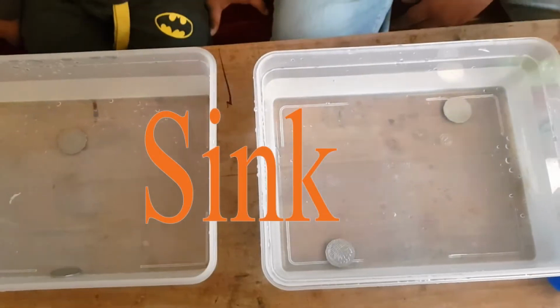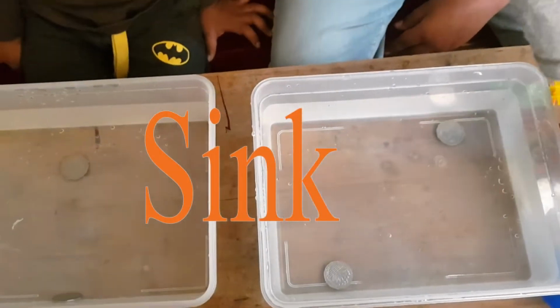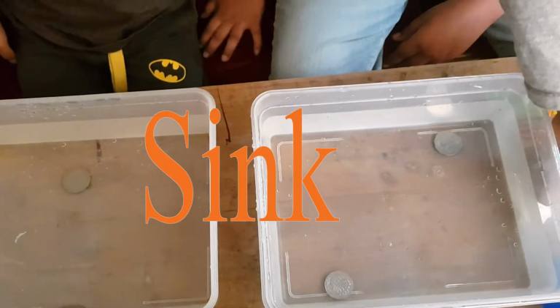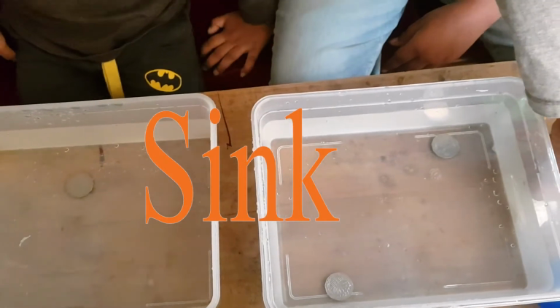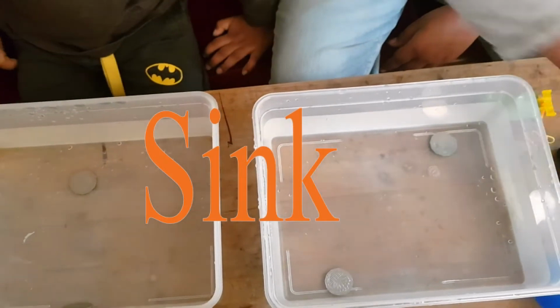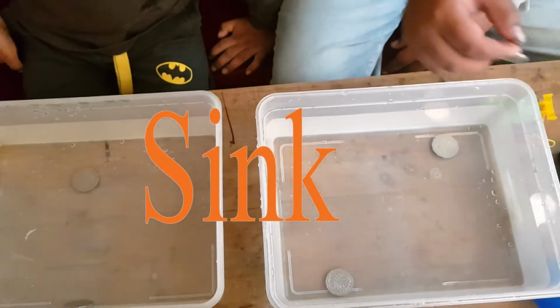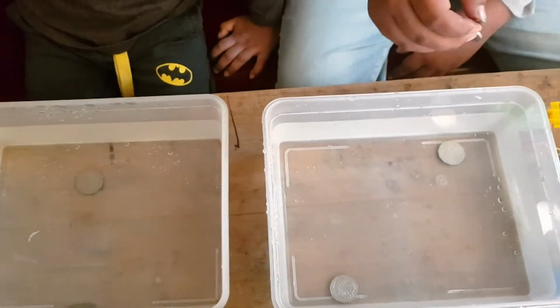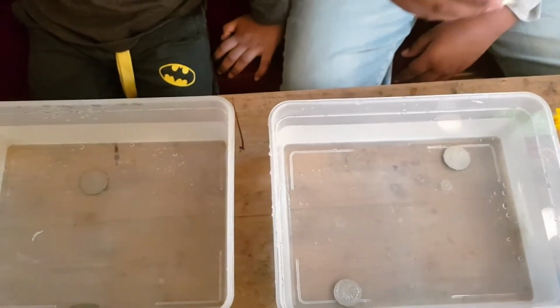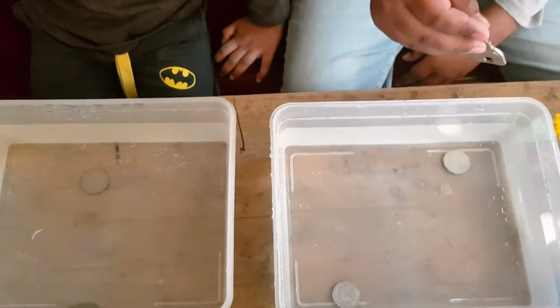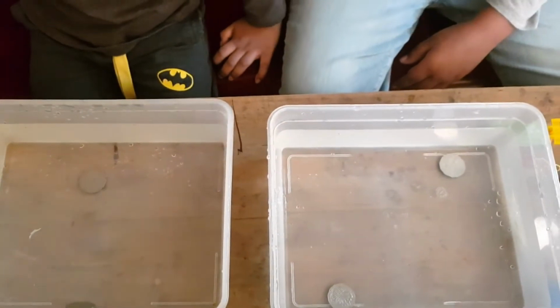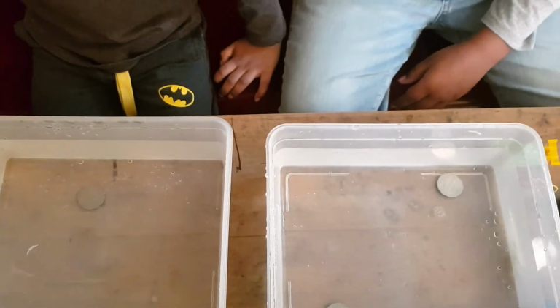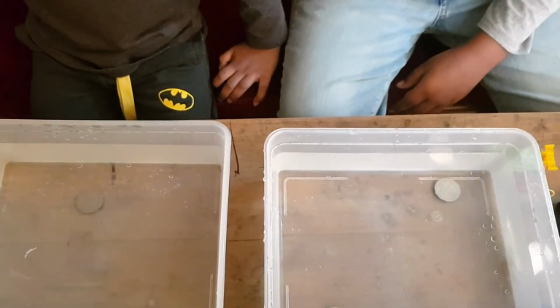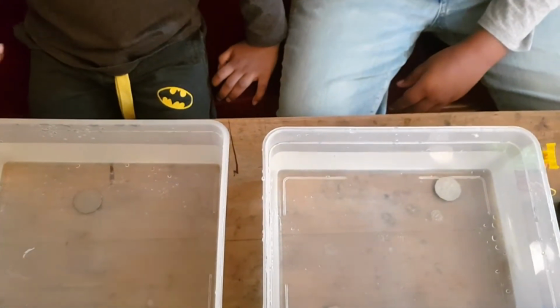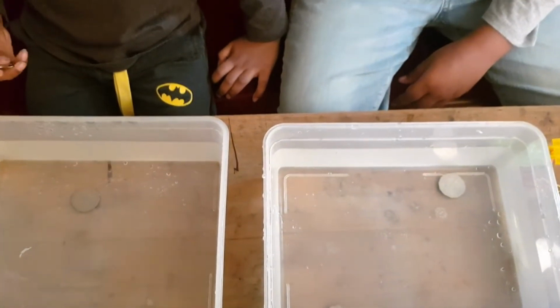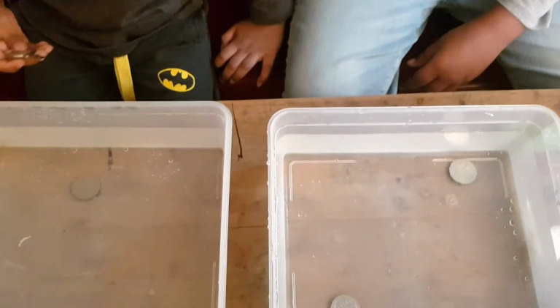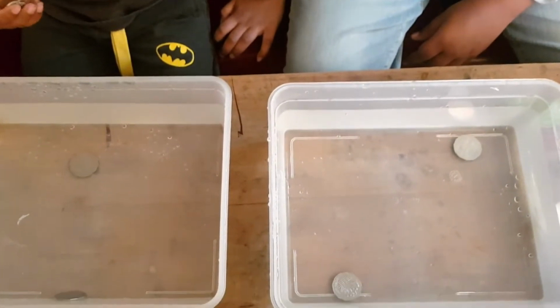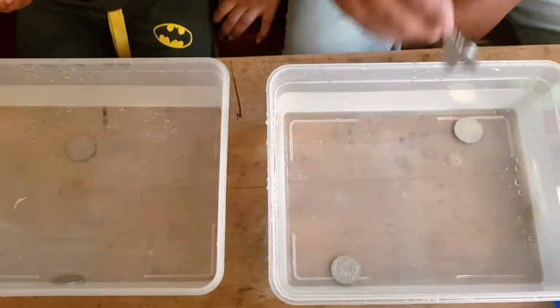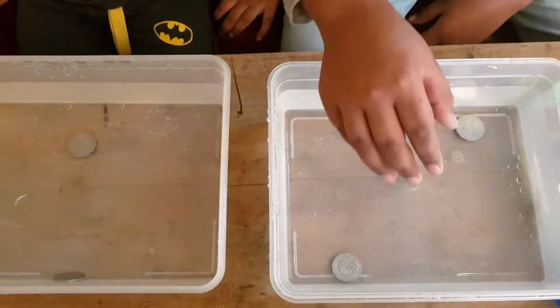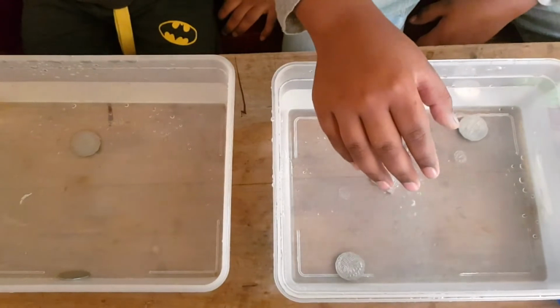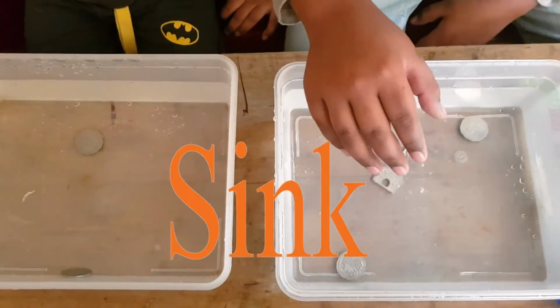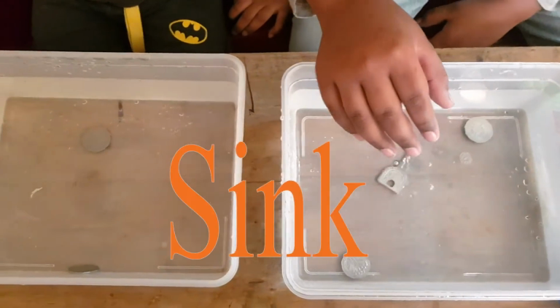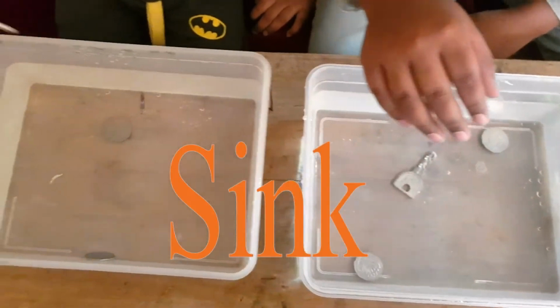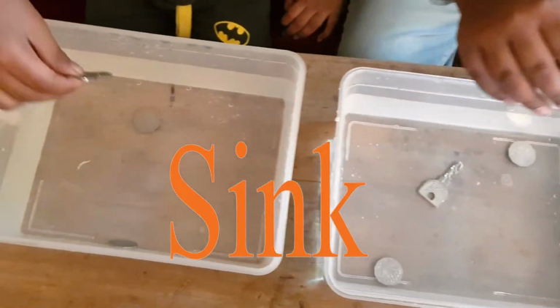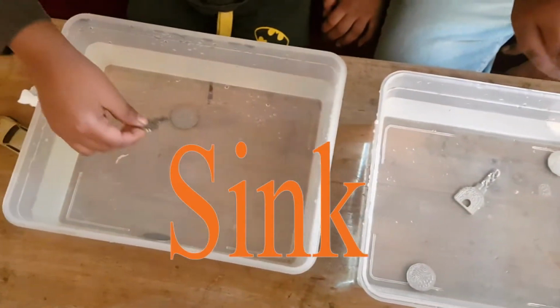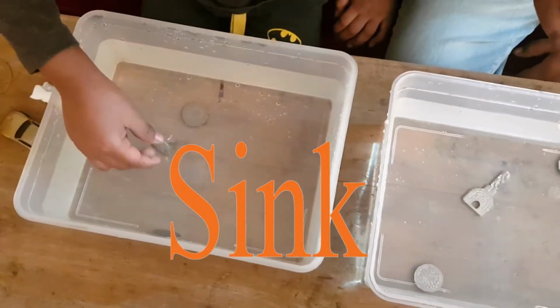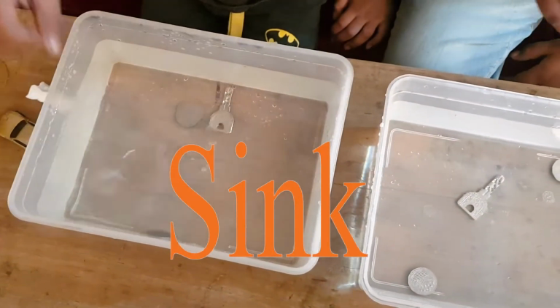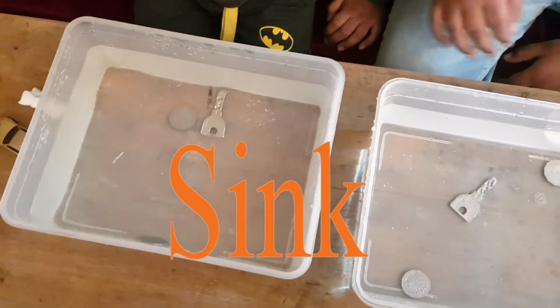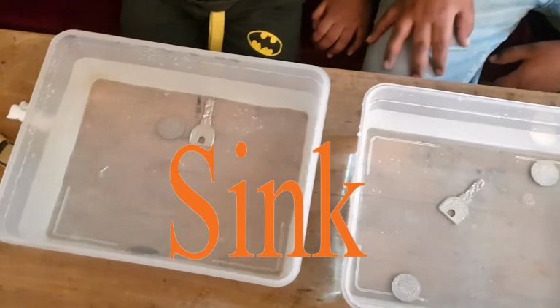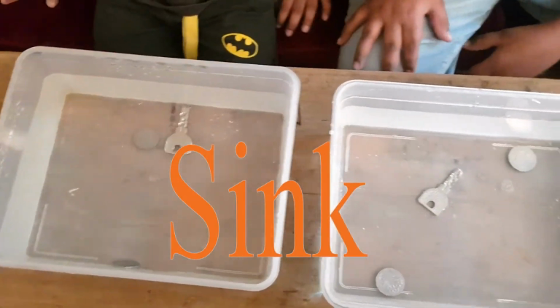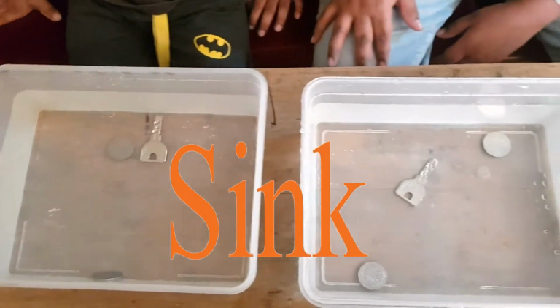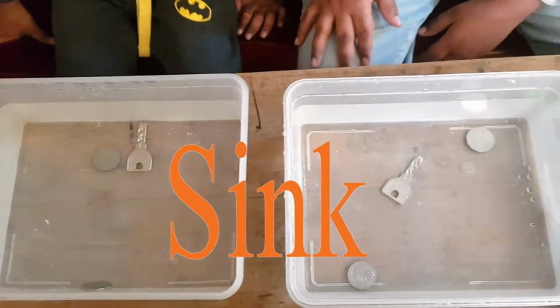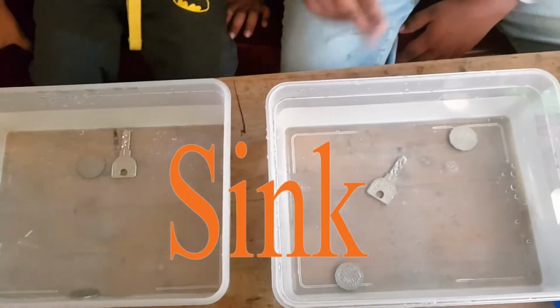So we have a key. Let's see if it sinks or floats. I even have a key. So both of our keys sink.